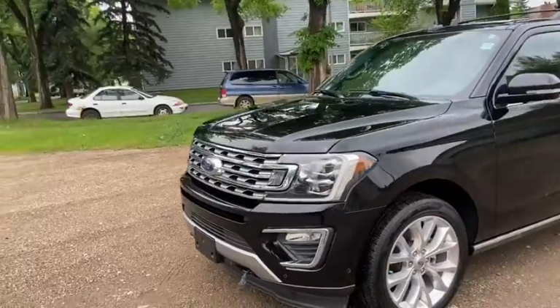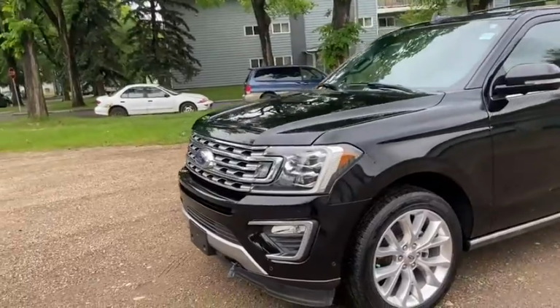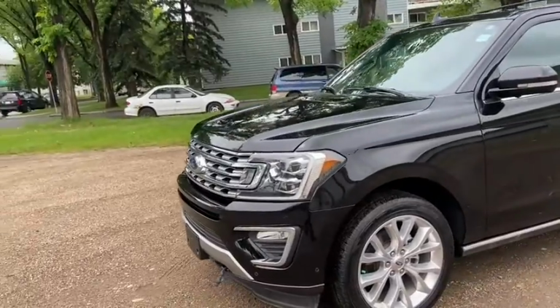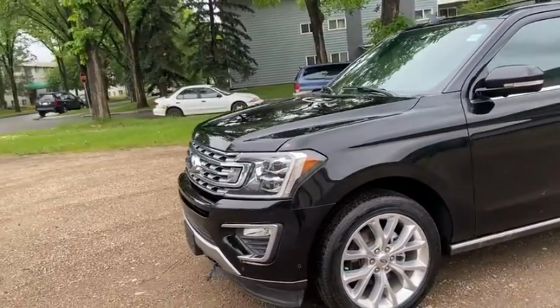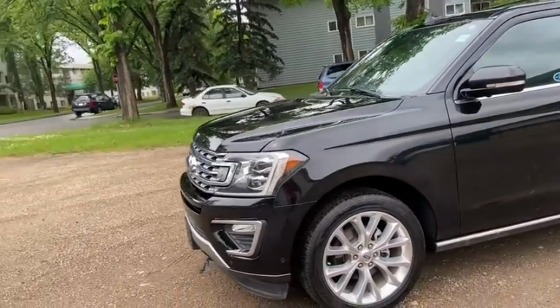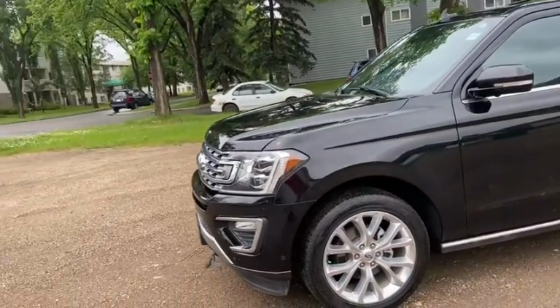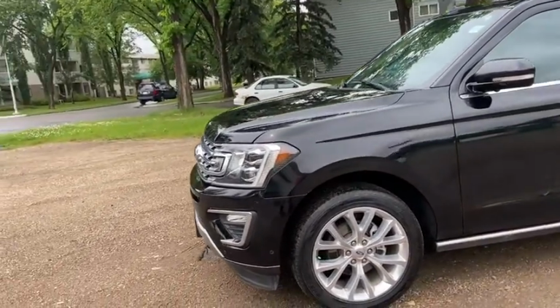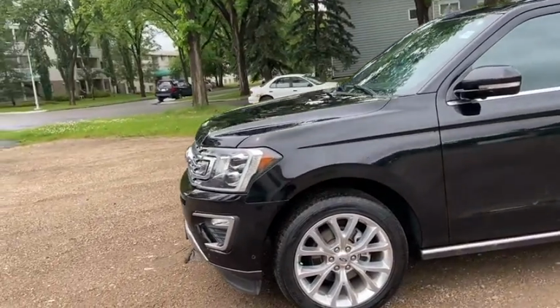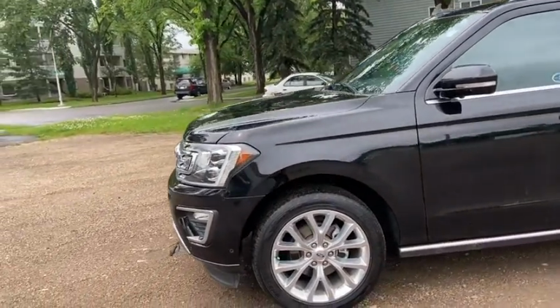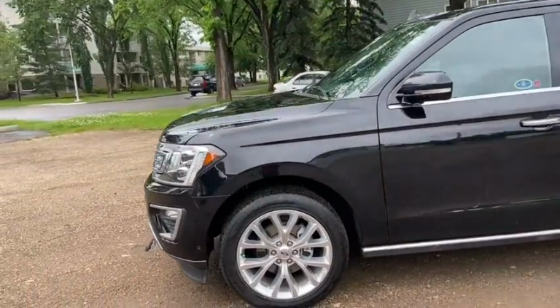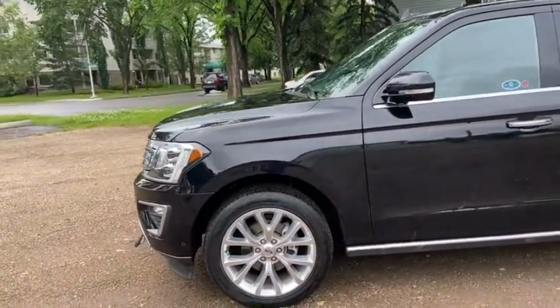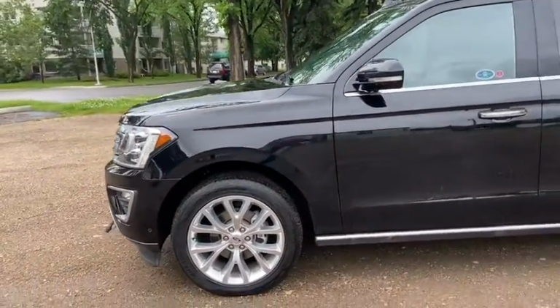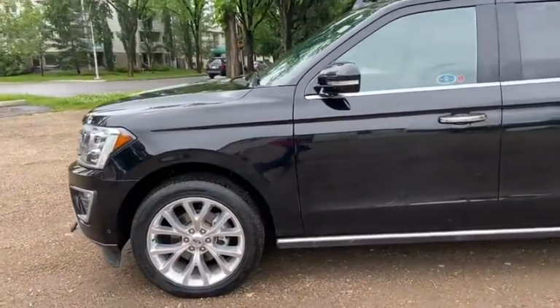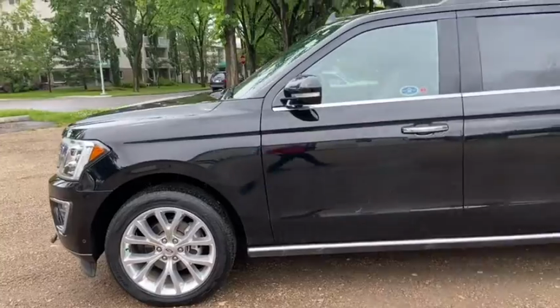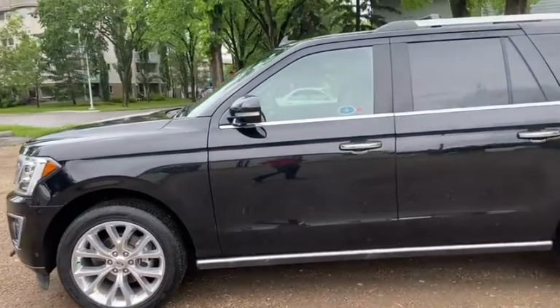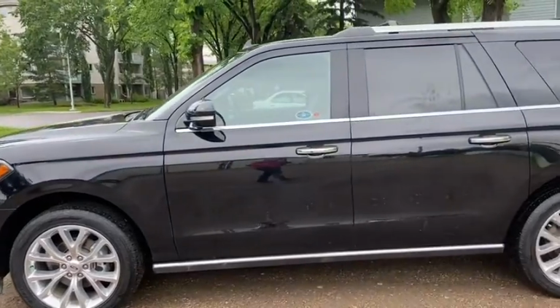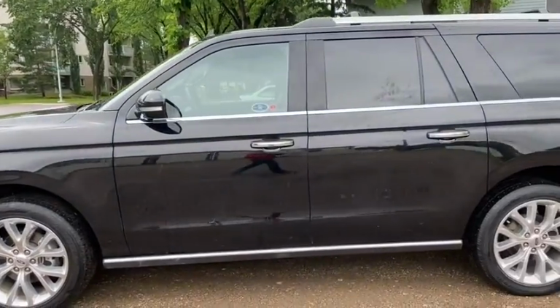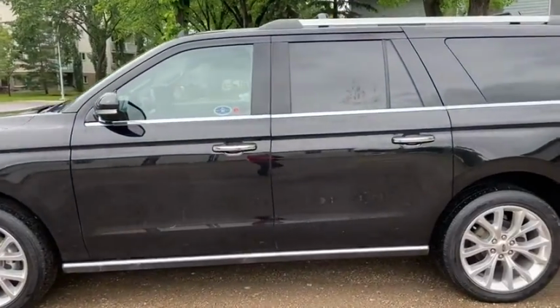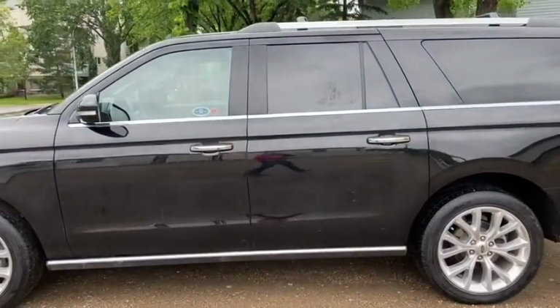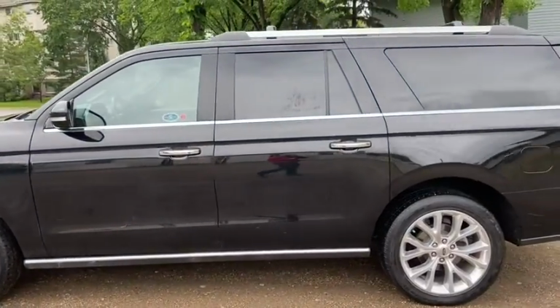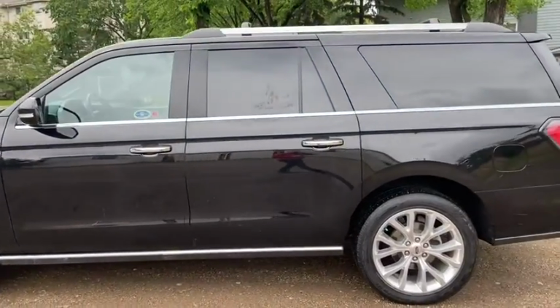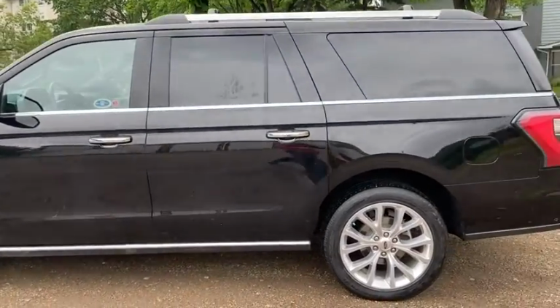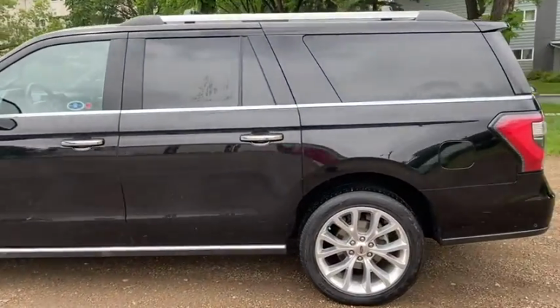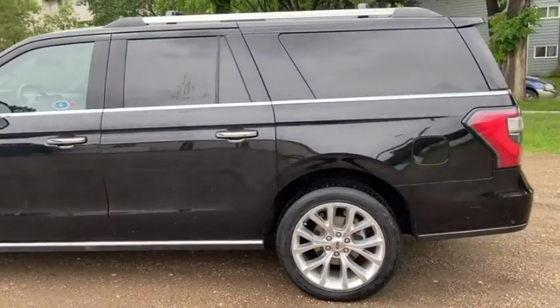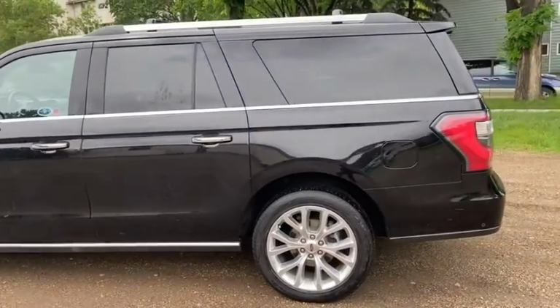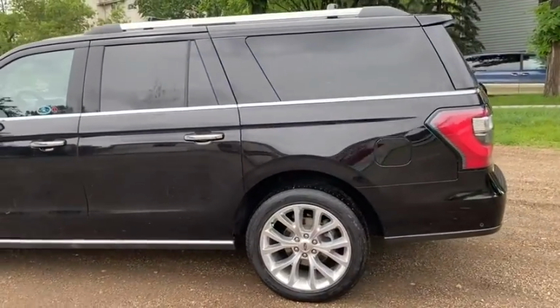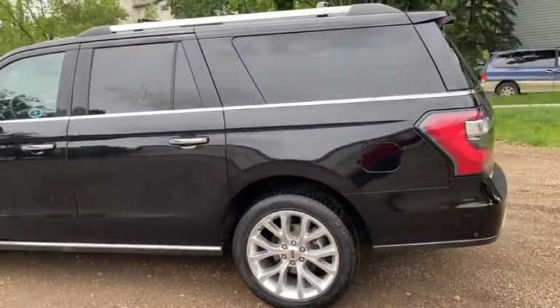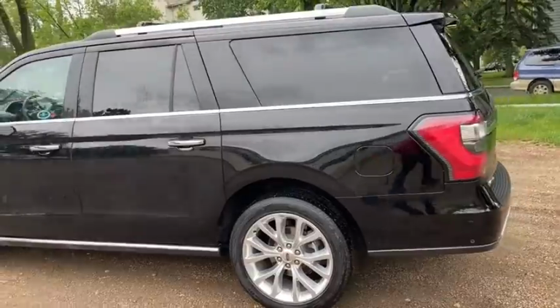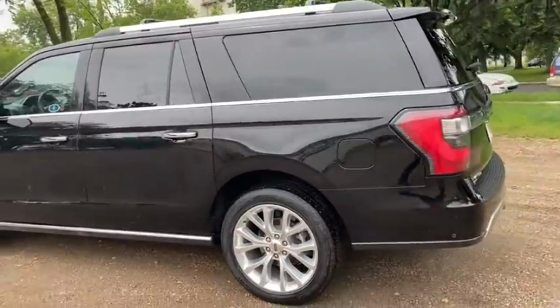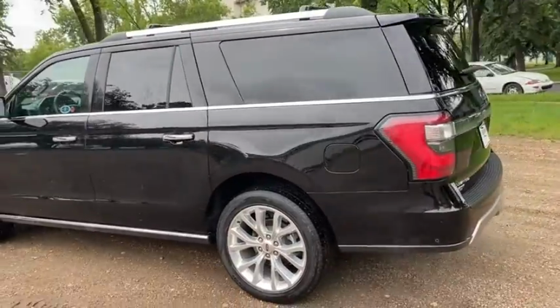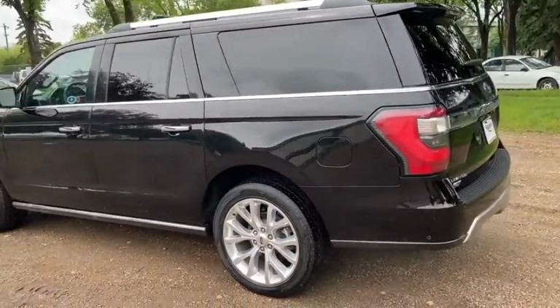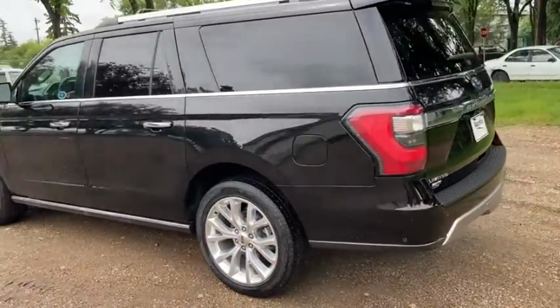On this SUV you have LED lighting with front sensors and fog lamps. We have alloy wheels with power retractable running boards. It comes with remote start as well as a dual panel moonroof up top.